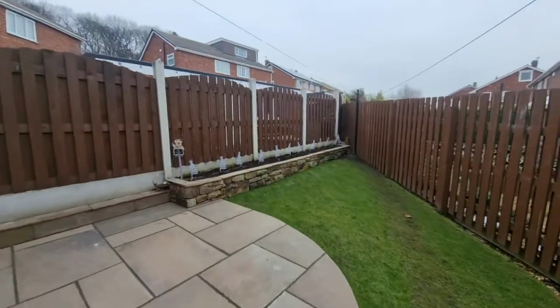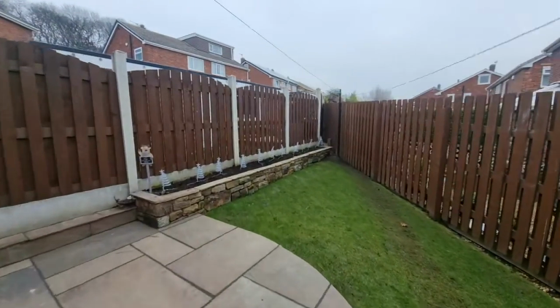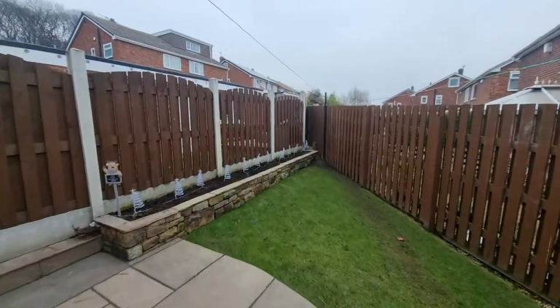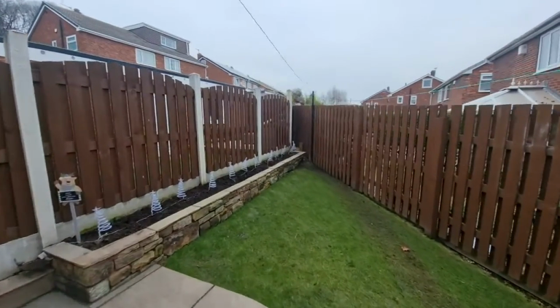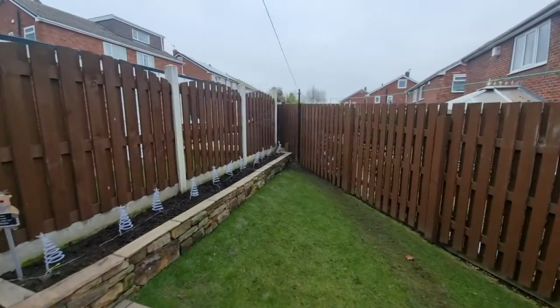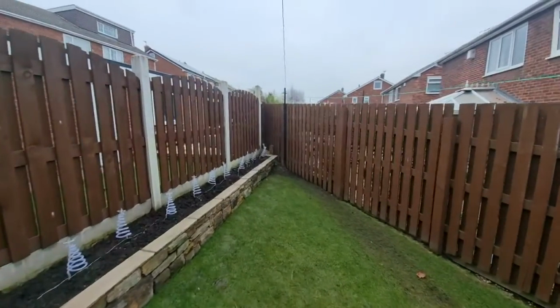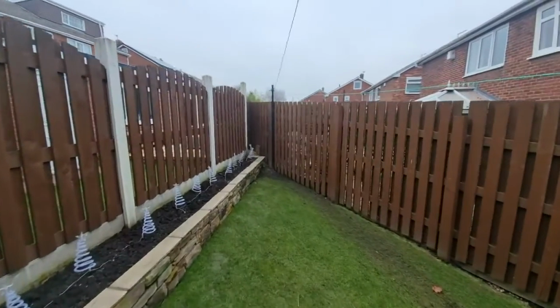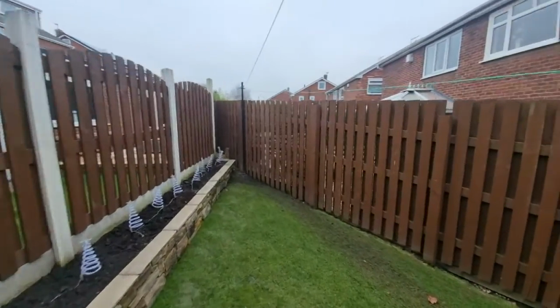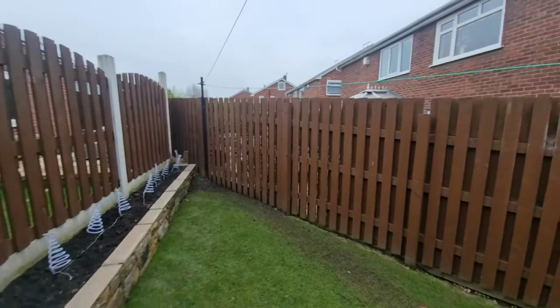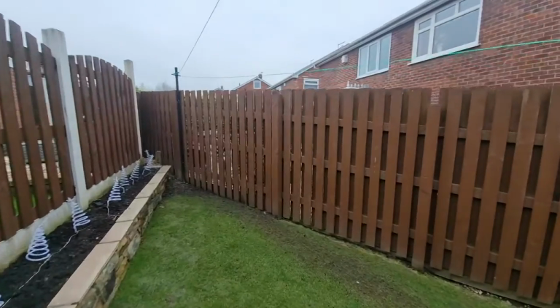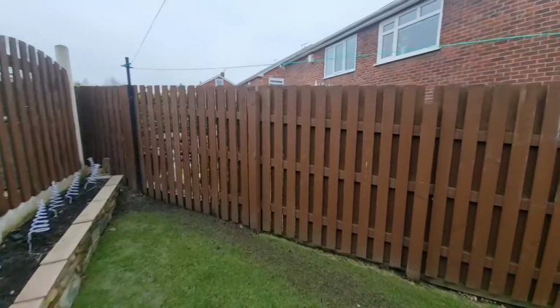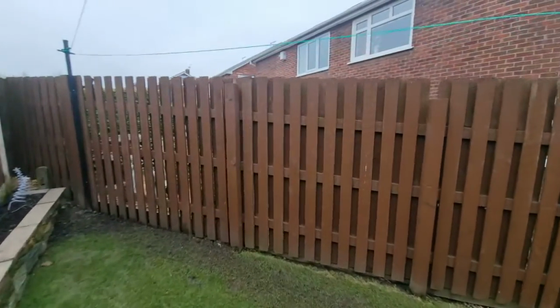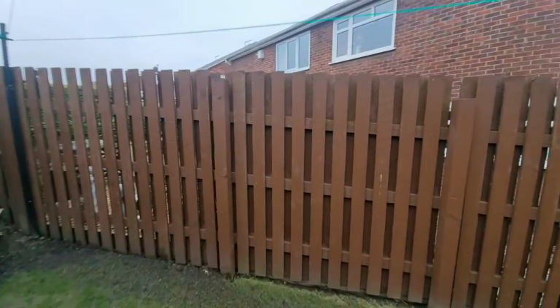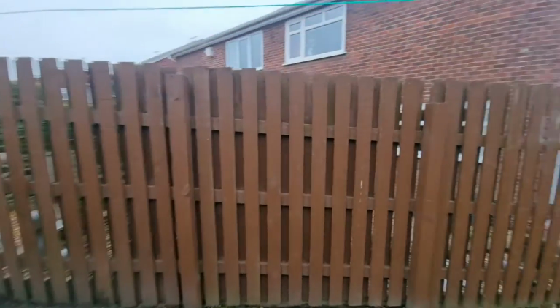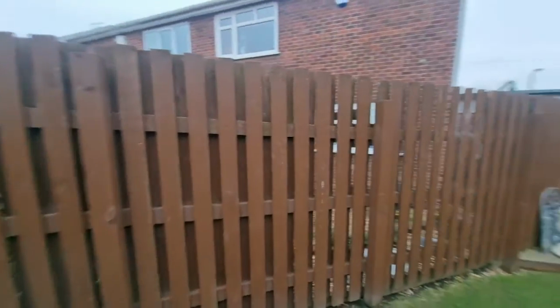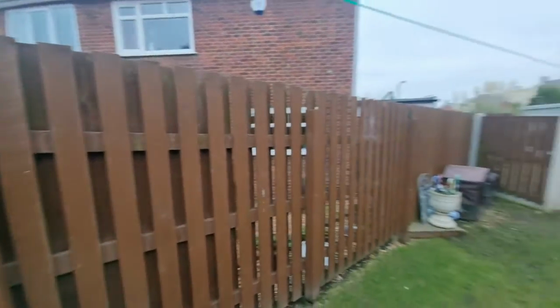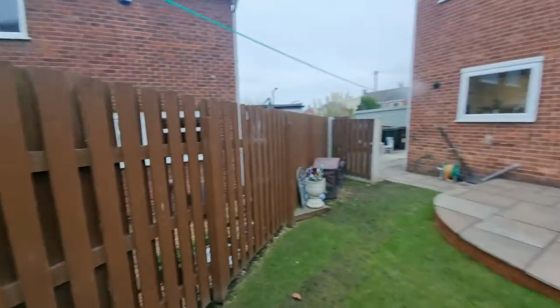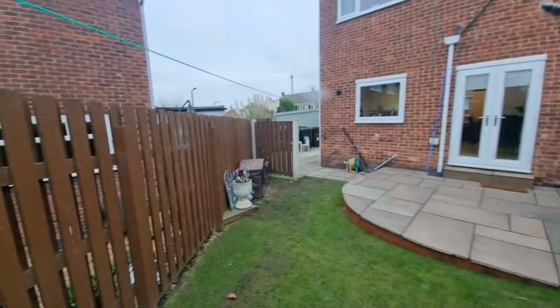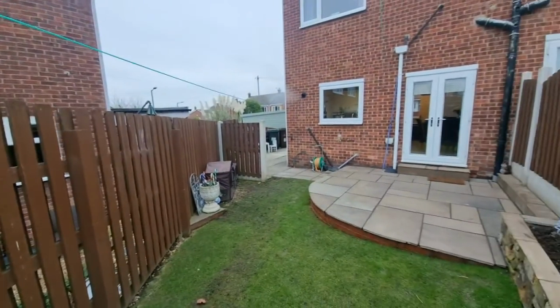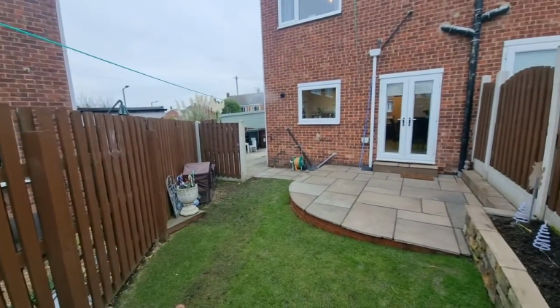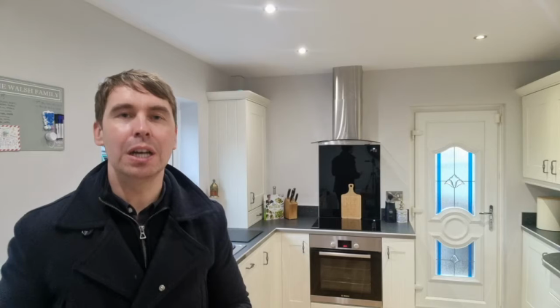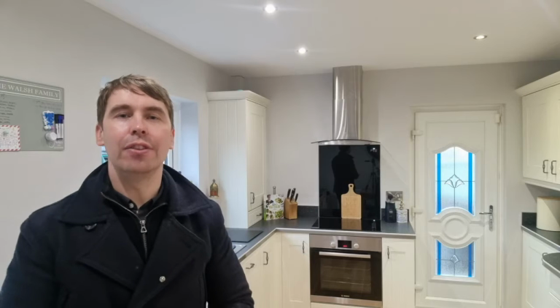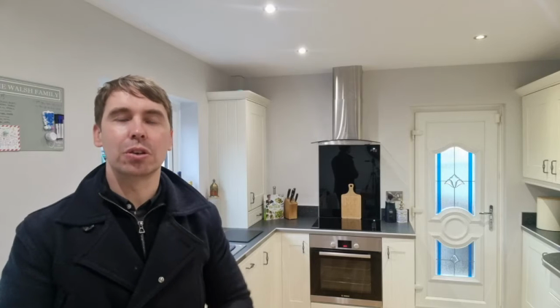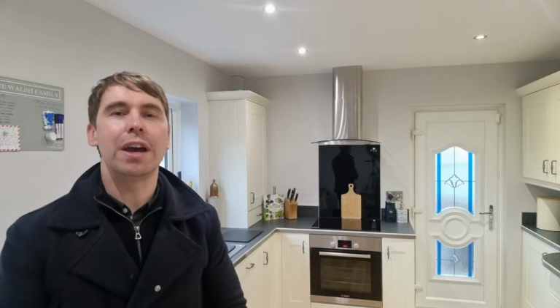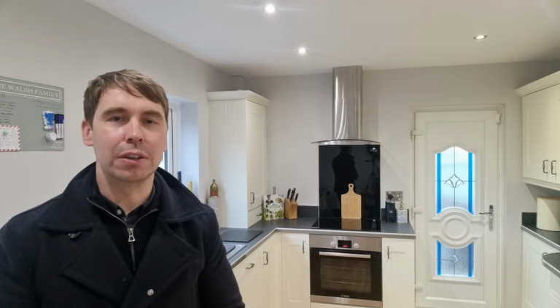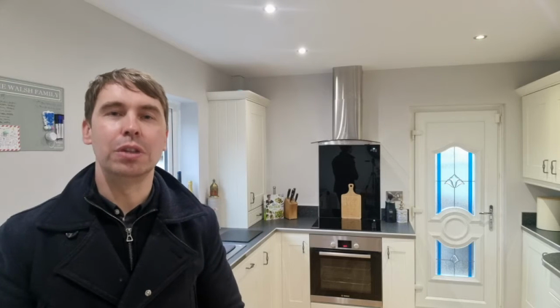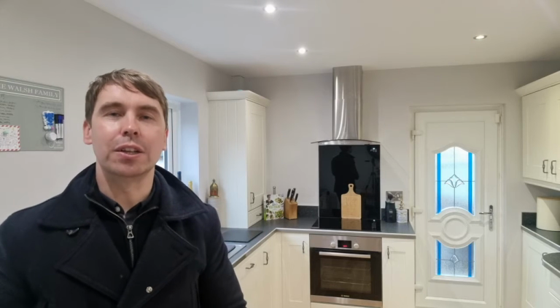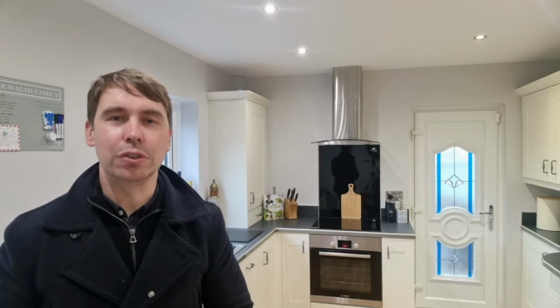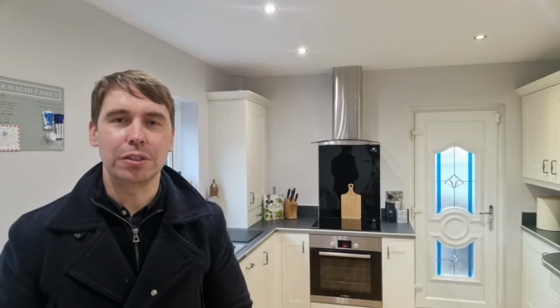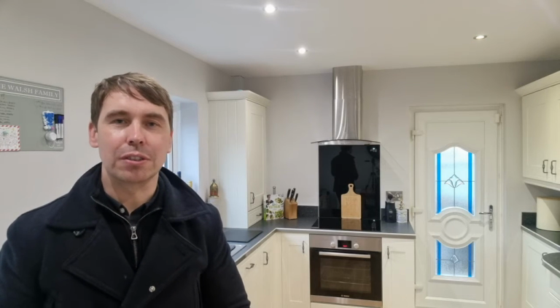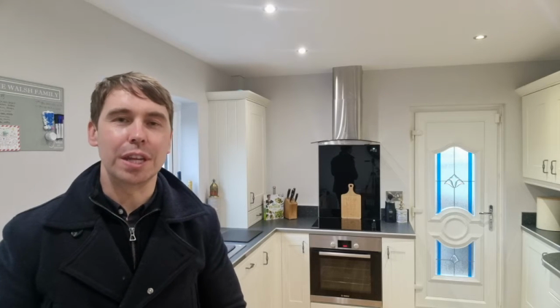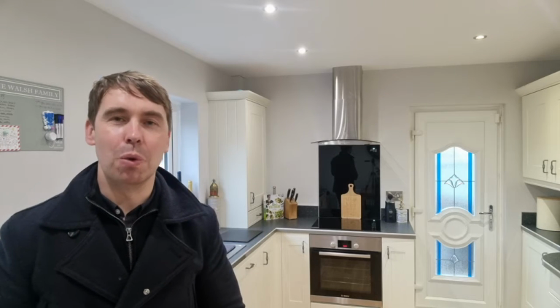We're in Ardsley, so we're close to so many amenities. We're just a short walk or drive away from the Tesco and Aldi. There is countryside close by, and there are also various link roads including Junction 36 of the M1.